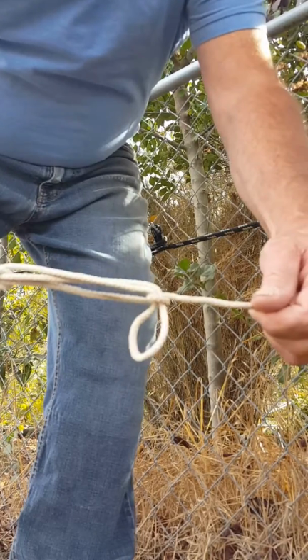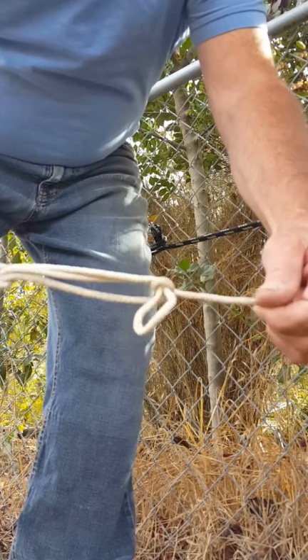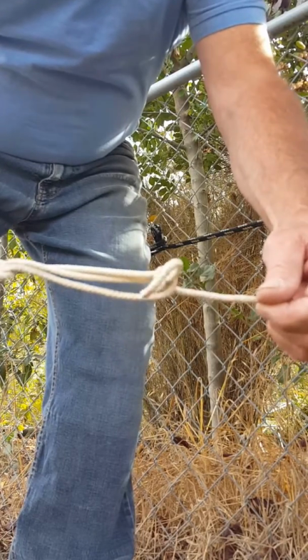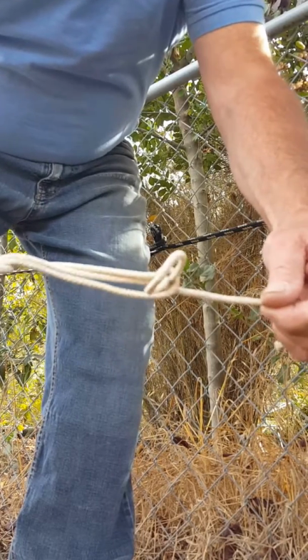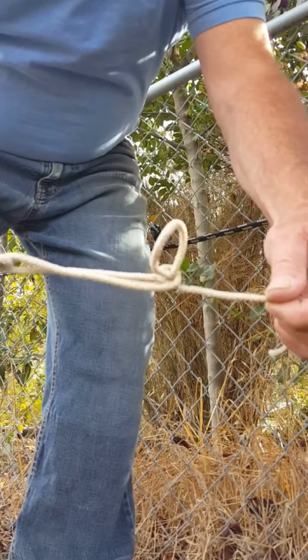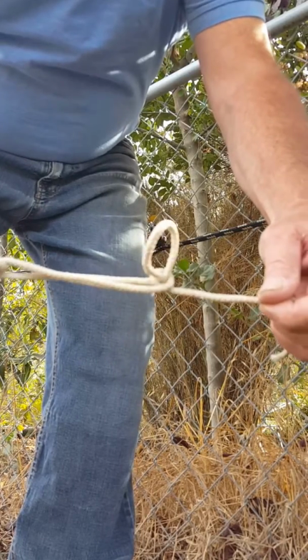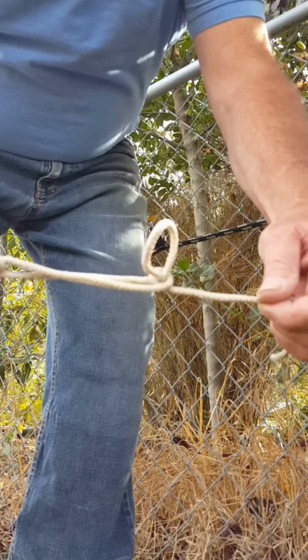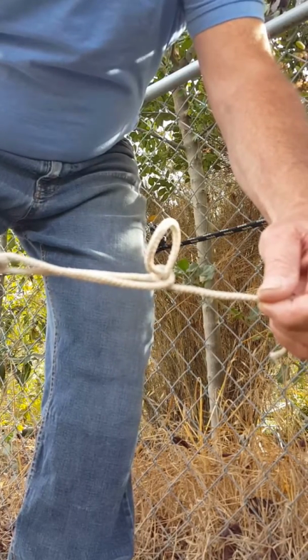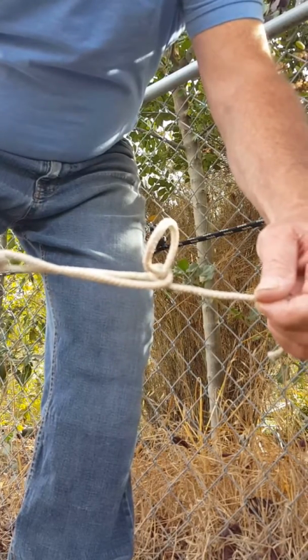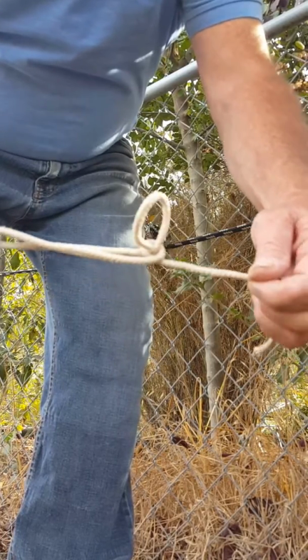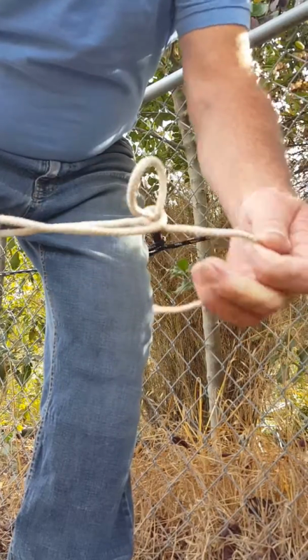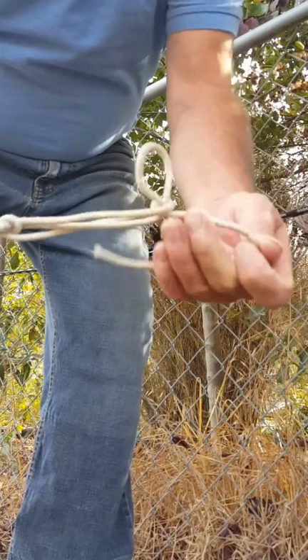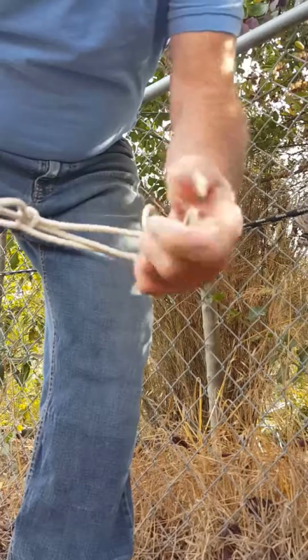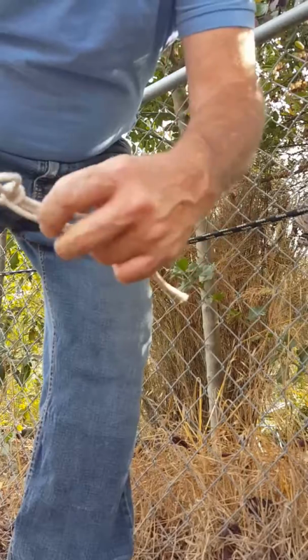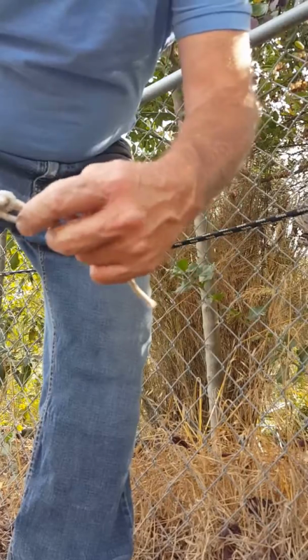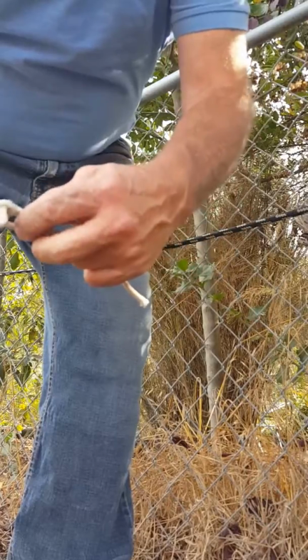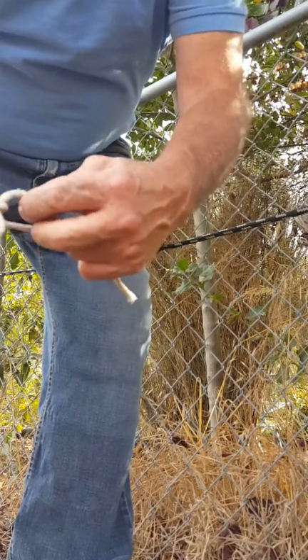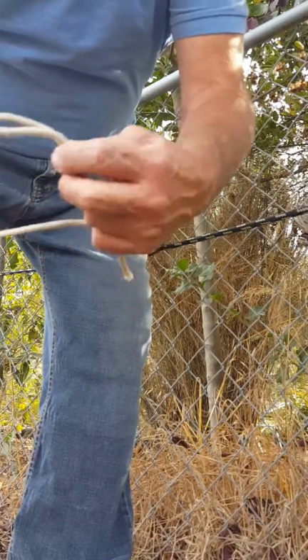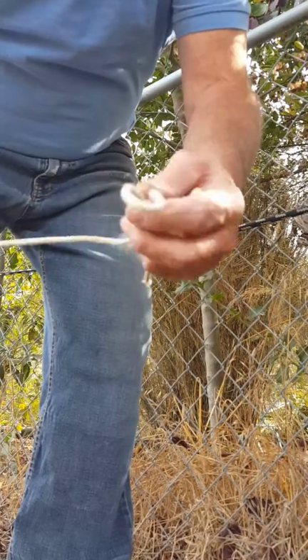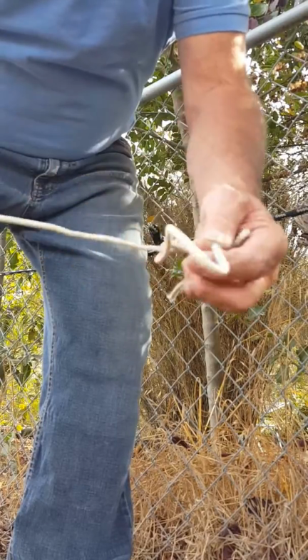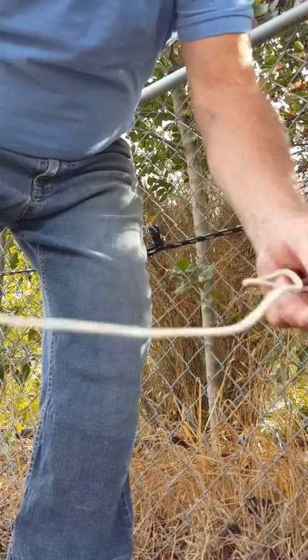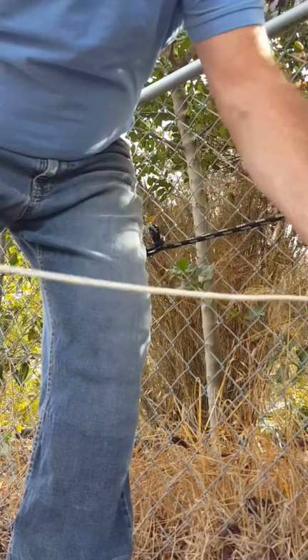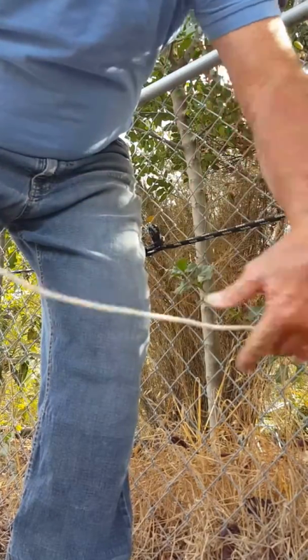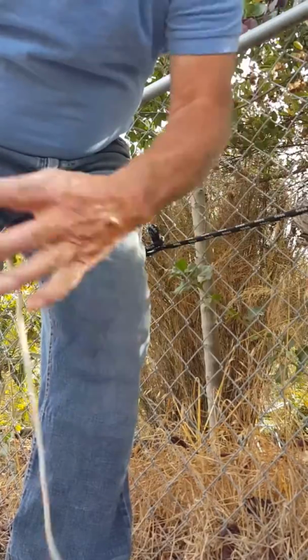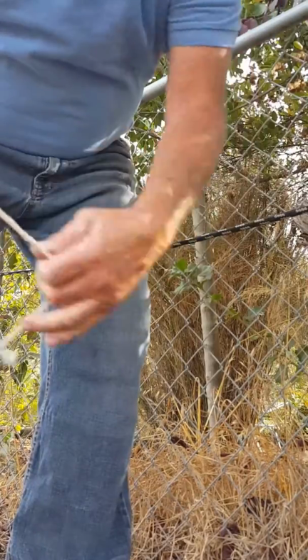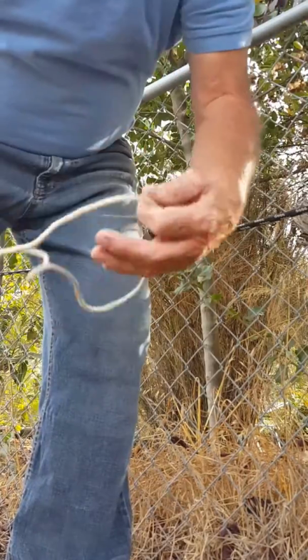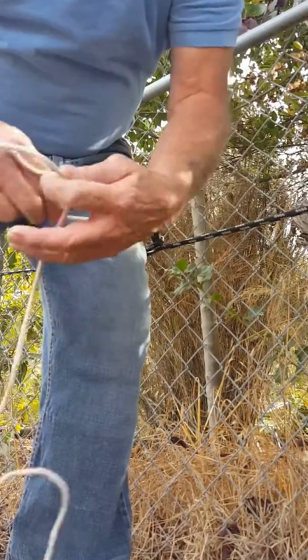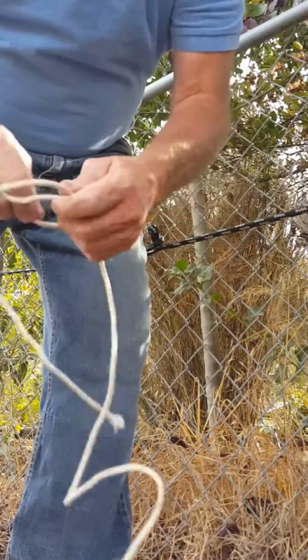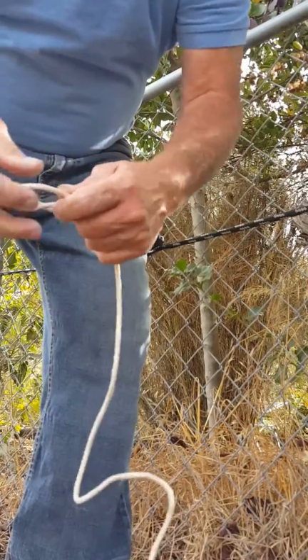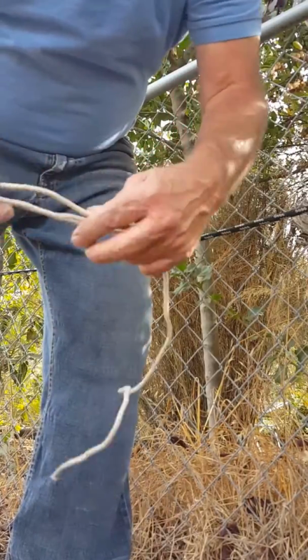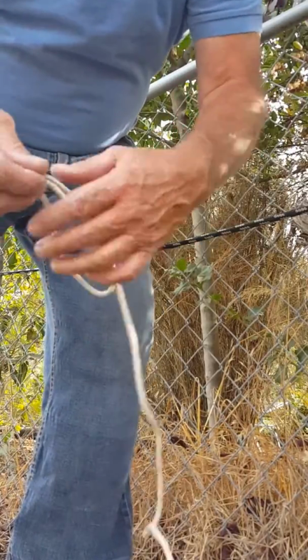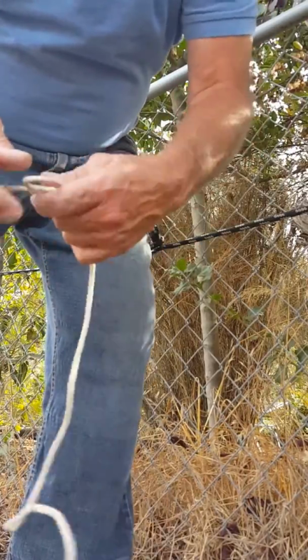That's how you shorten the rope. To undo it, you just take it out of the loop. And it will hold too with tension.